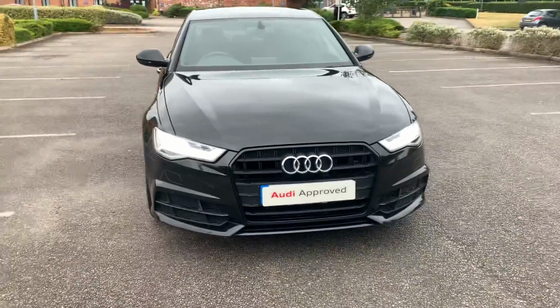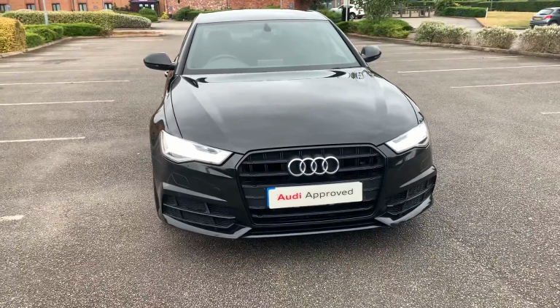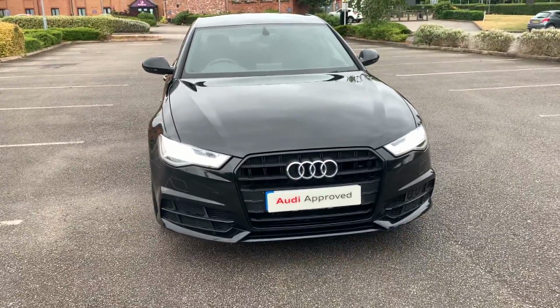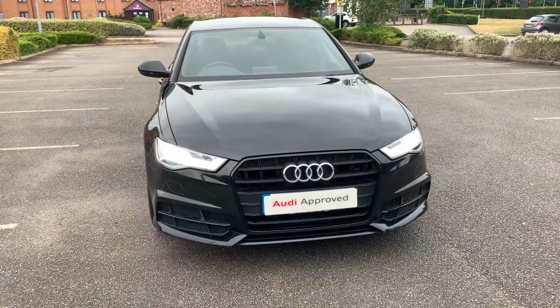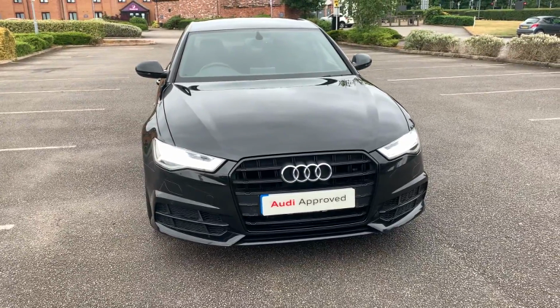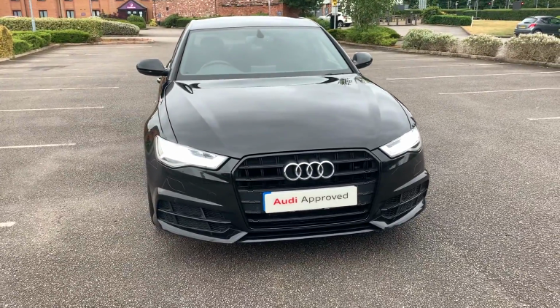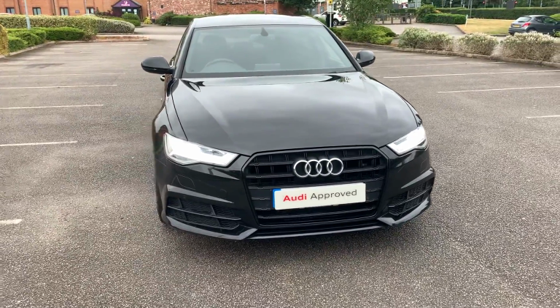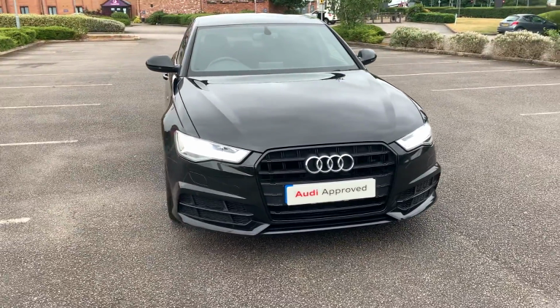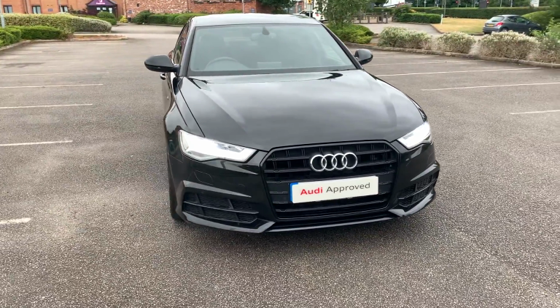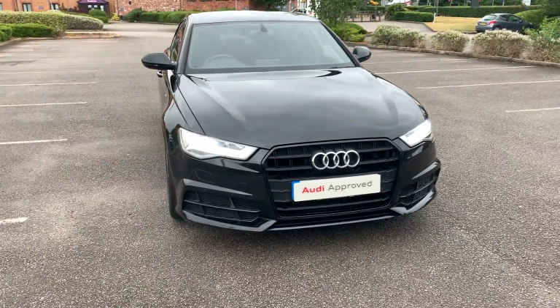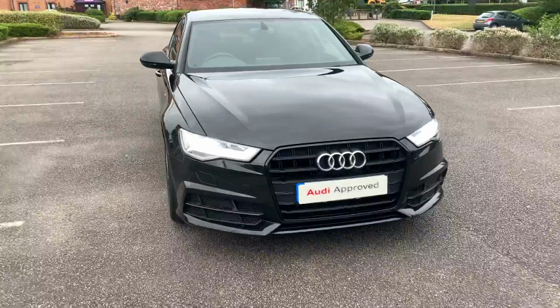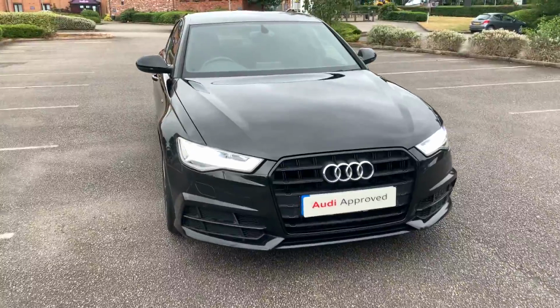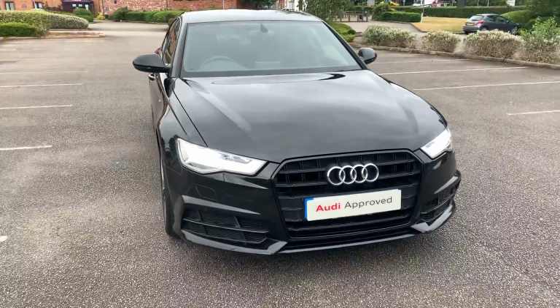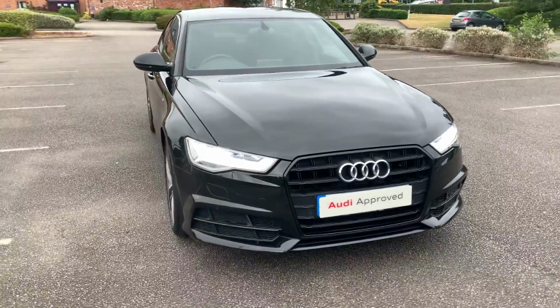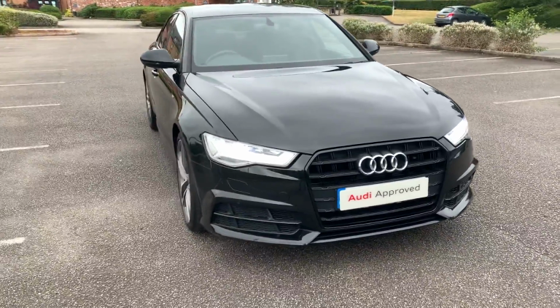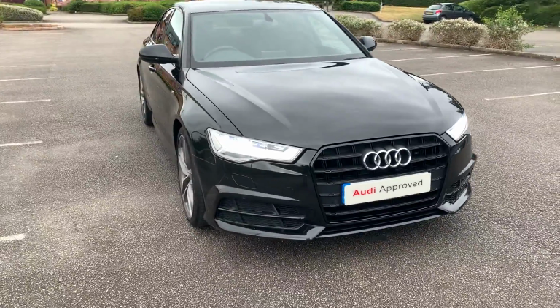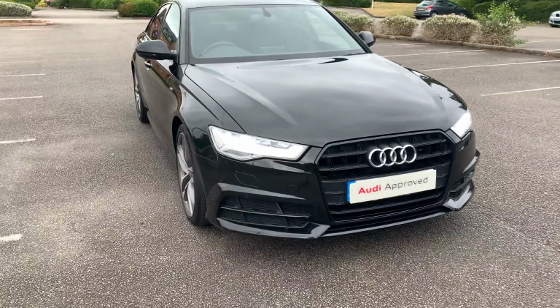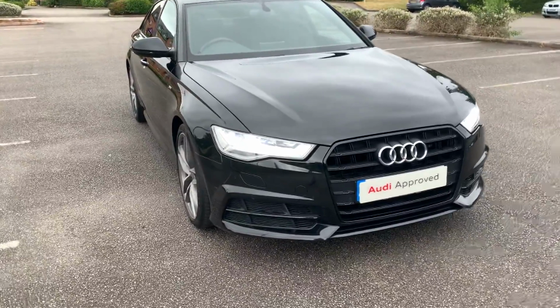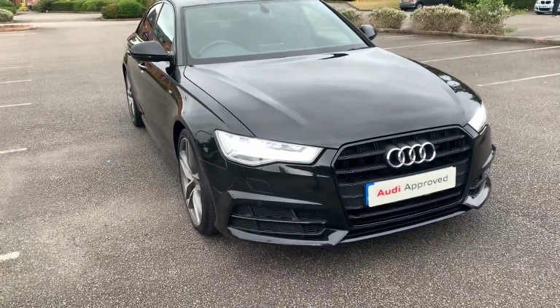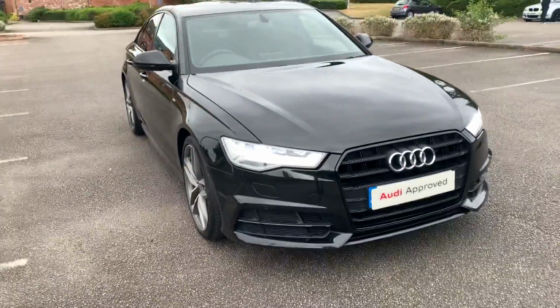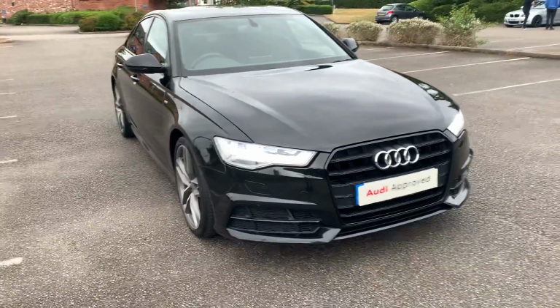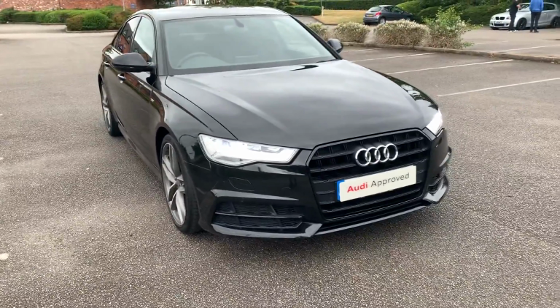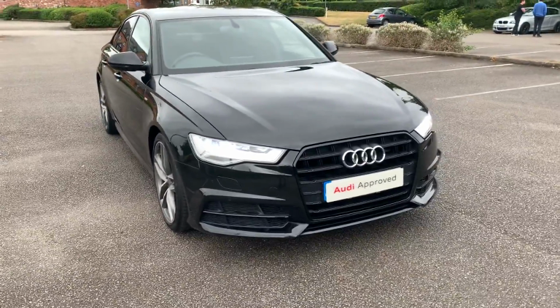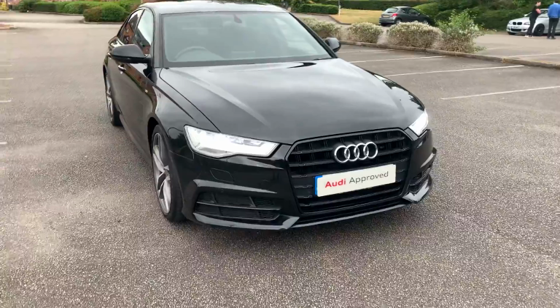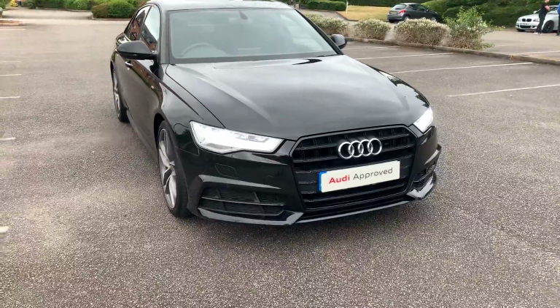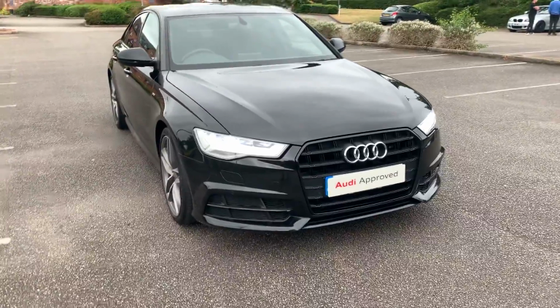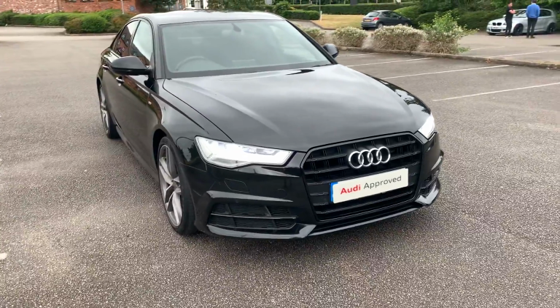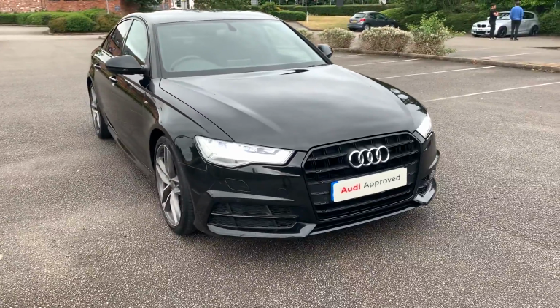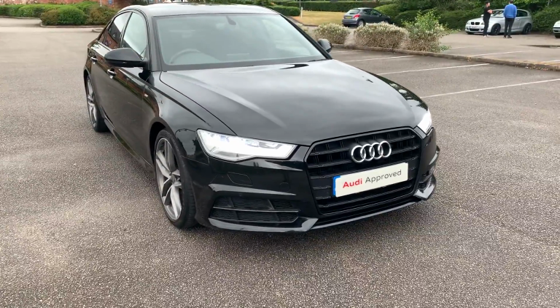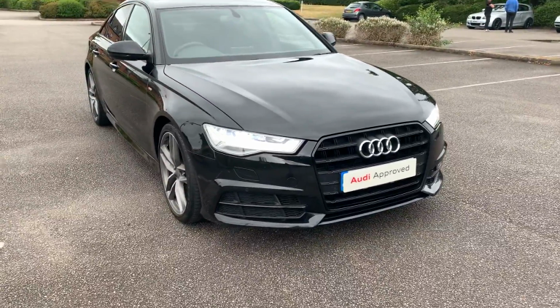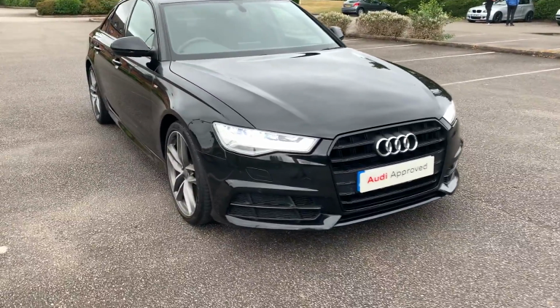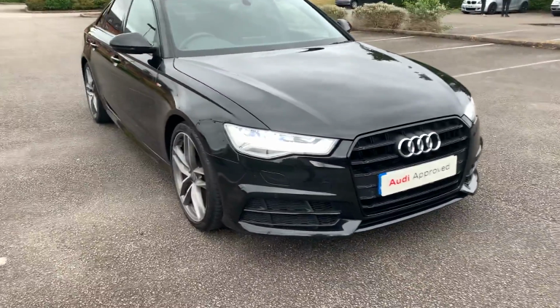Hi and welcome to Stafford Audi. It's time to give you a quick walk around this used Audi A6 Black Edition that we currently have in stock. This car has a 2 litre TDI. It's an automatic and it's finished in the Mythos Black.